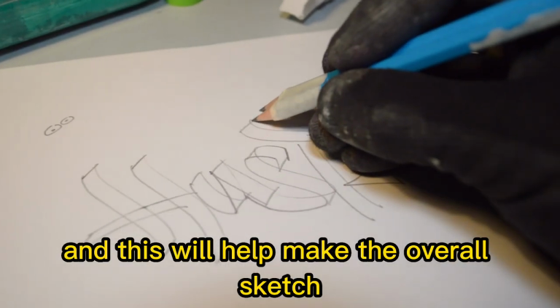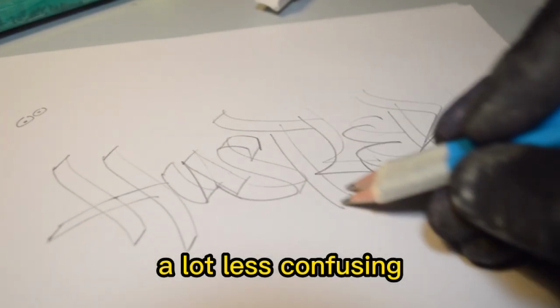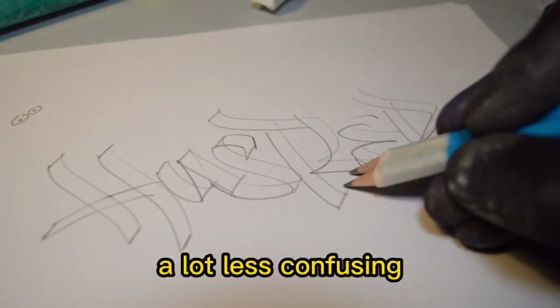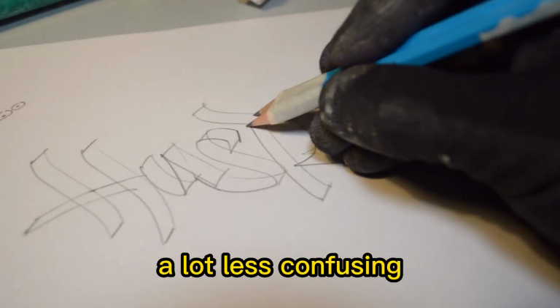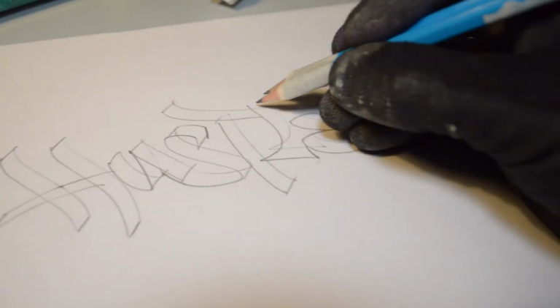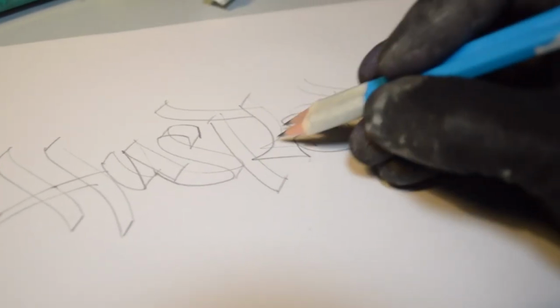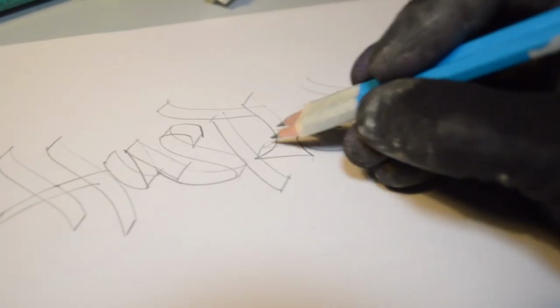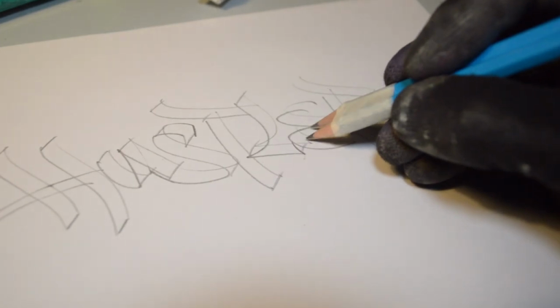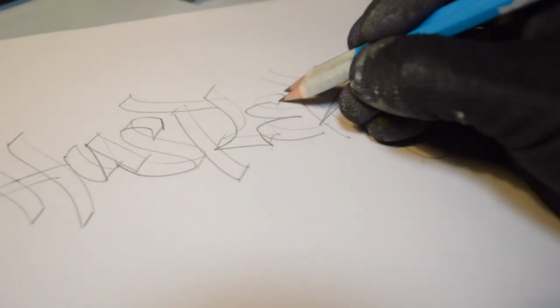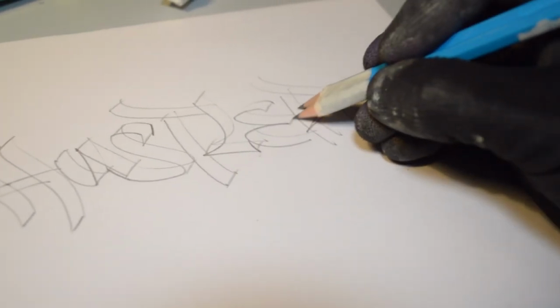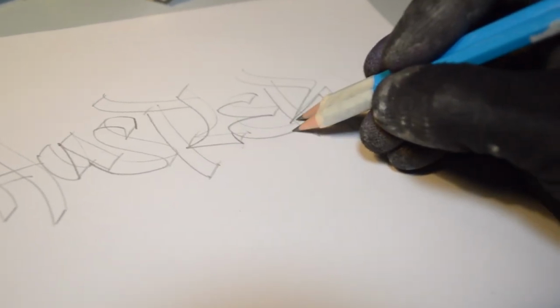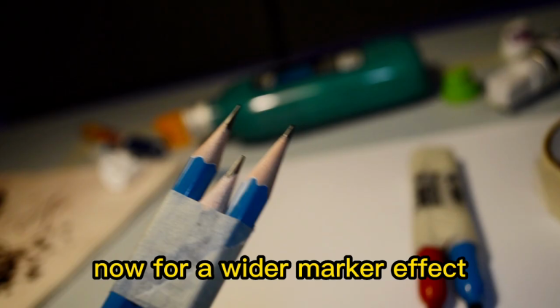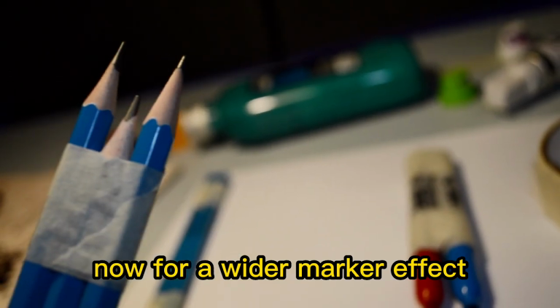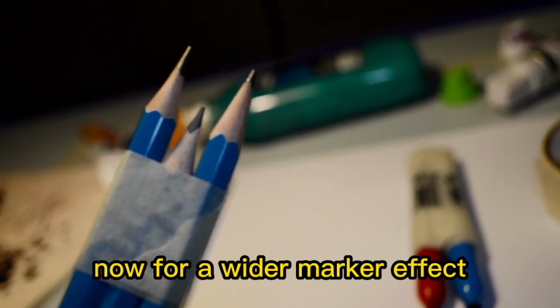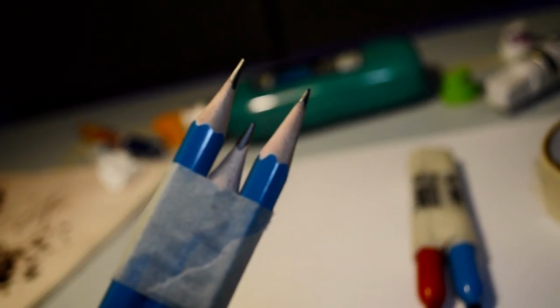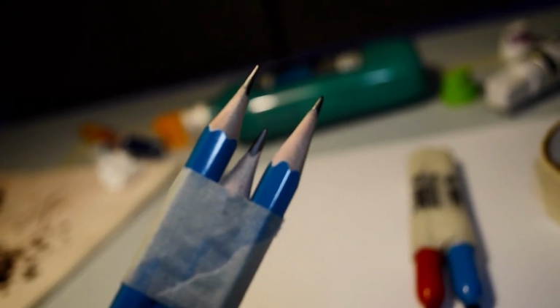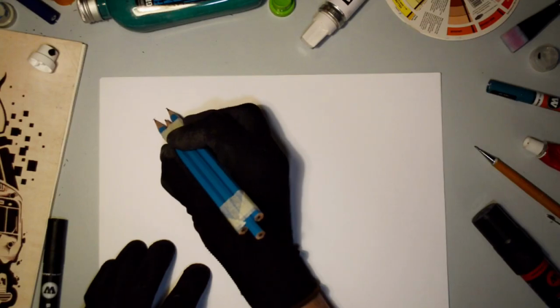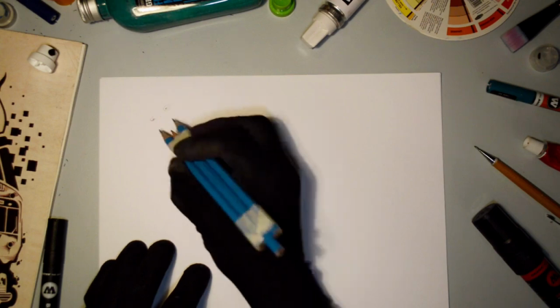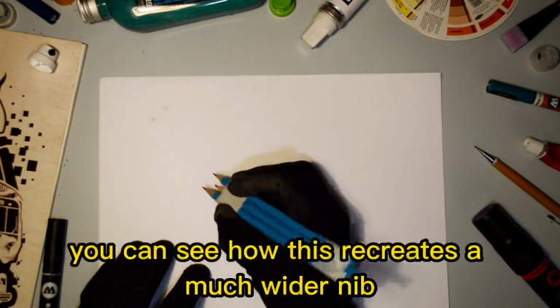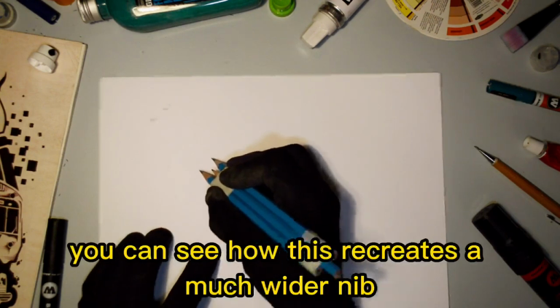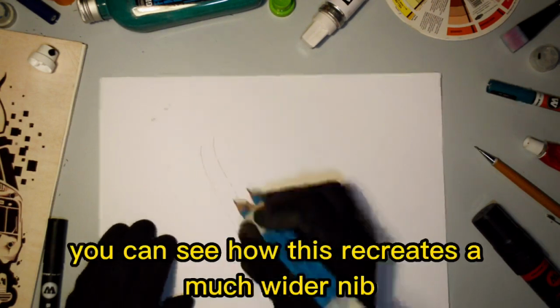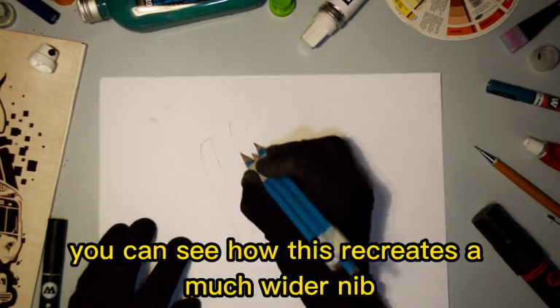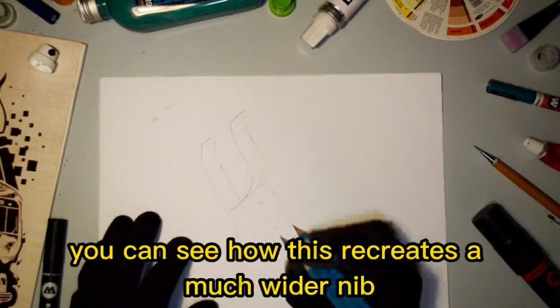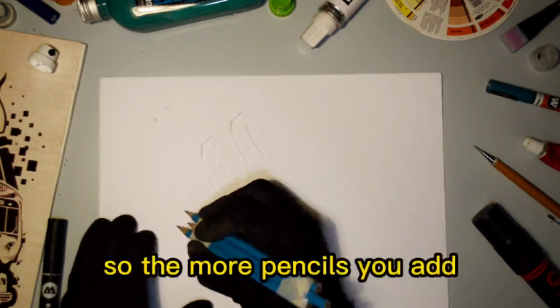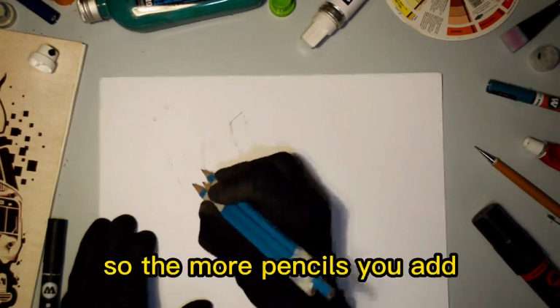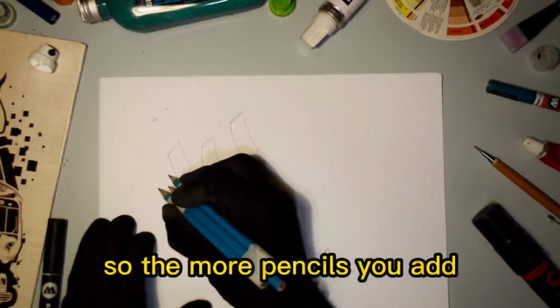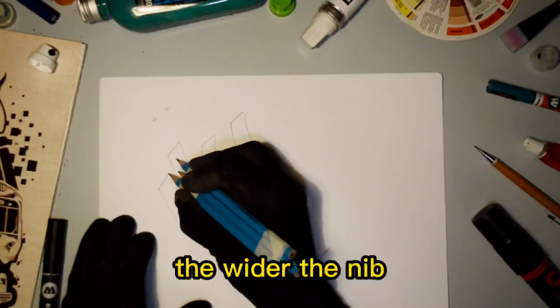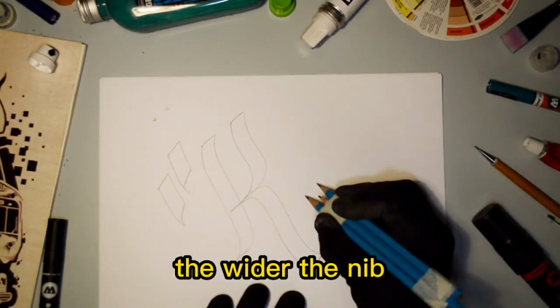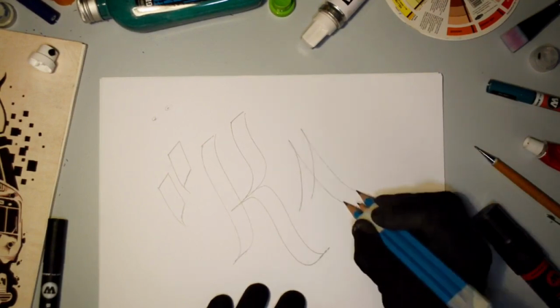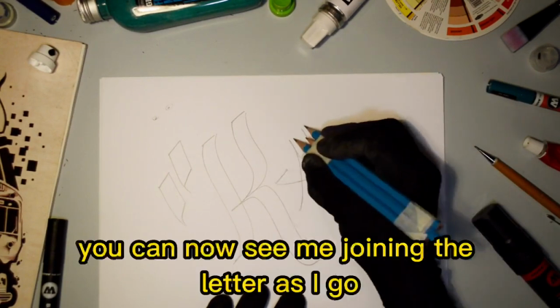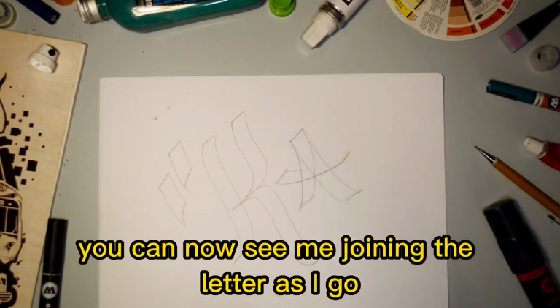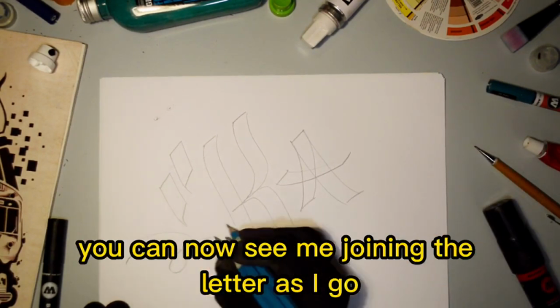If you're going to find it easier, join the points as you go — this will help make the overall sketch a lot less confusing. Now for a wider marker effect, you can see how this recreates a much wider nib. The more pencils you add, the wider the nib.